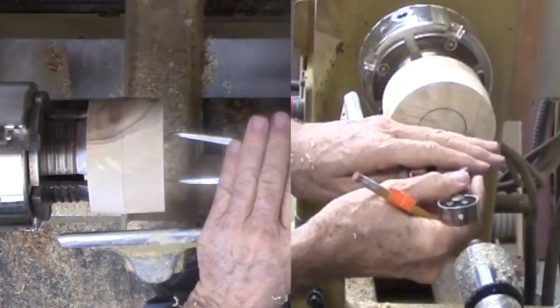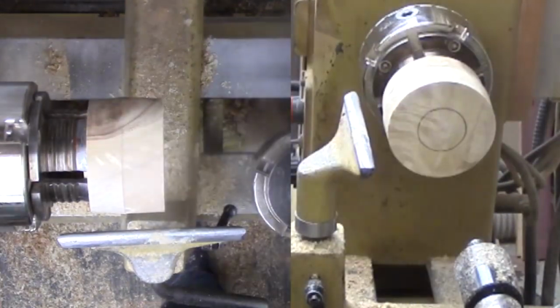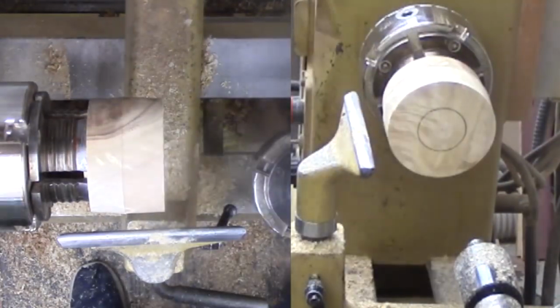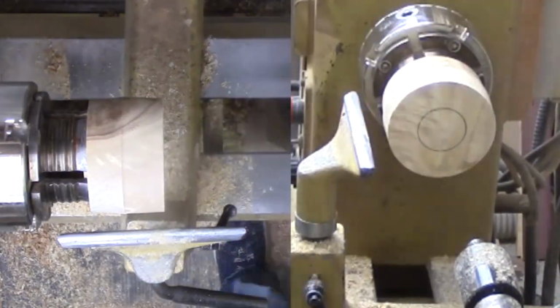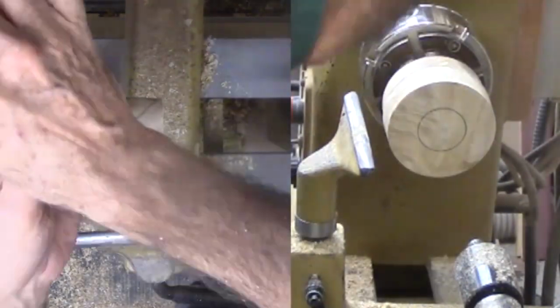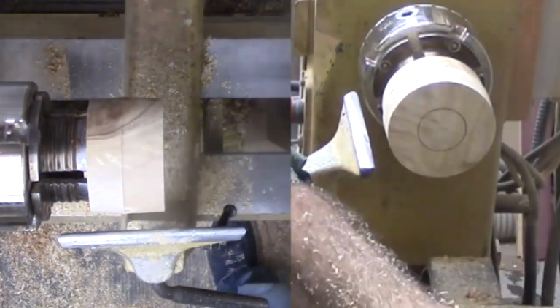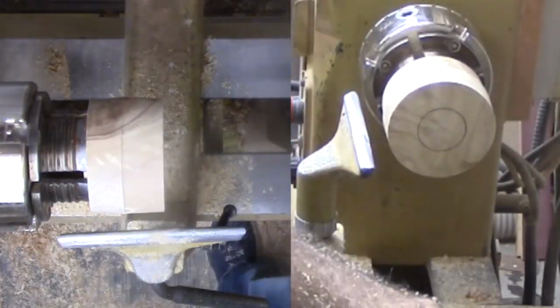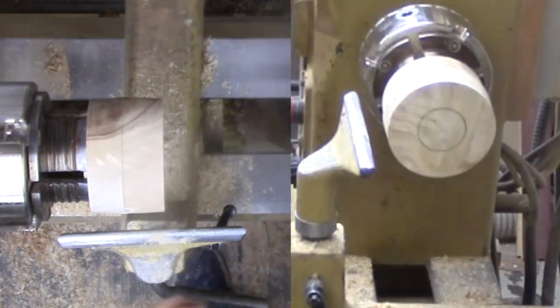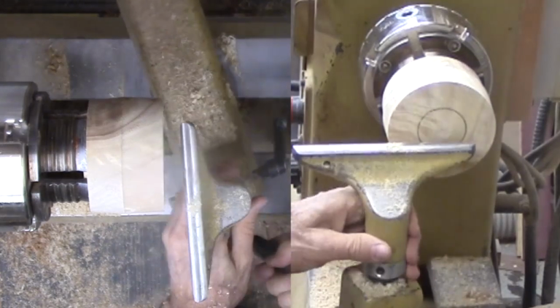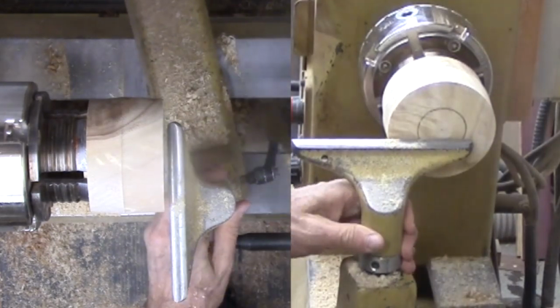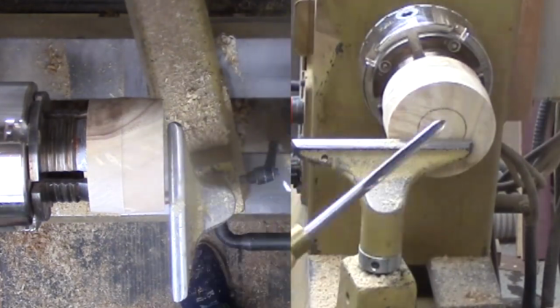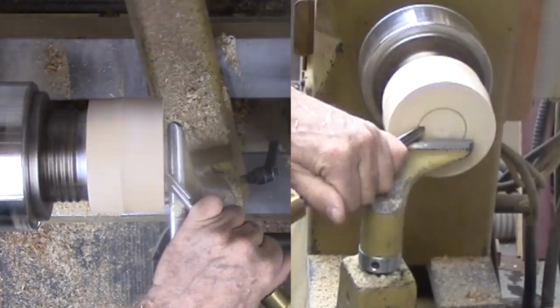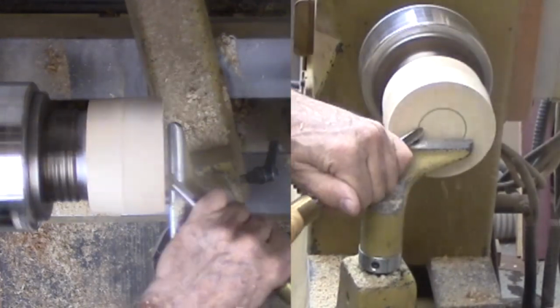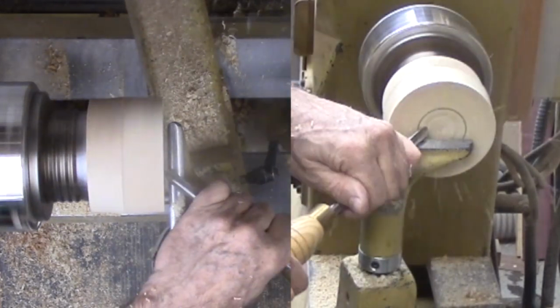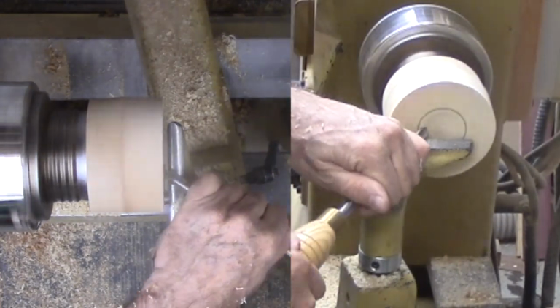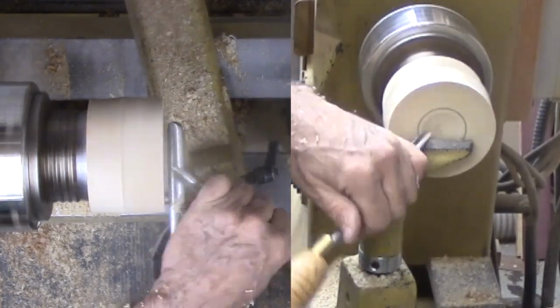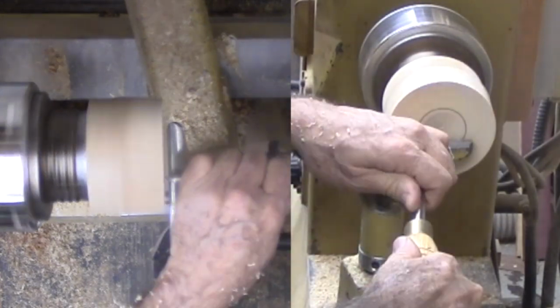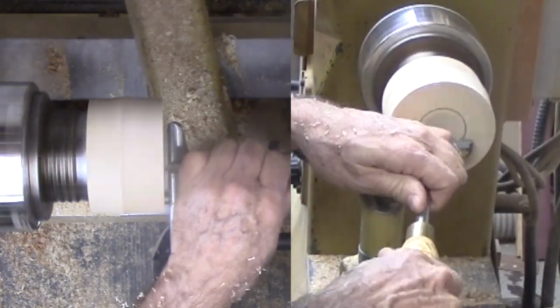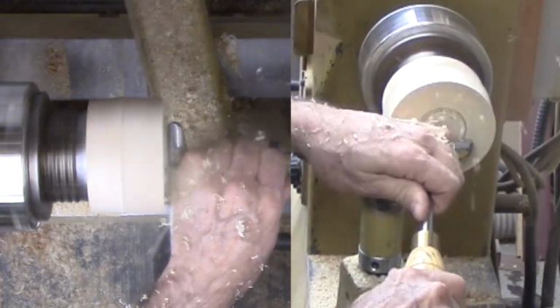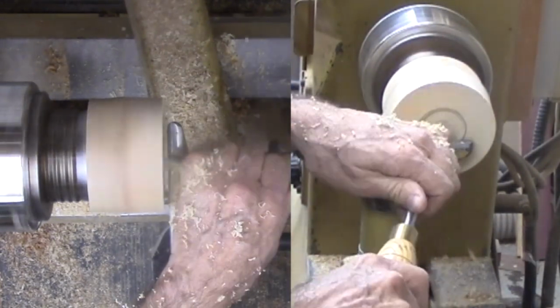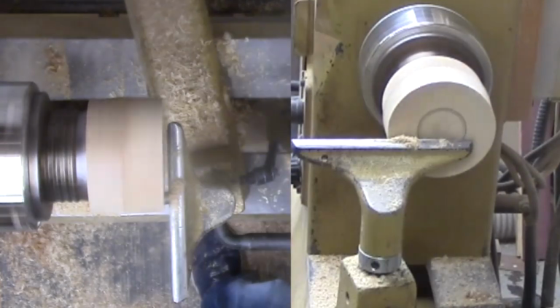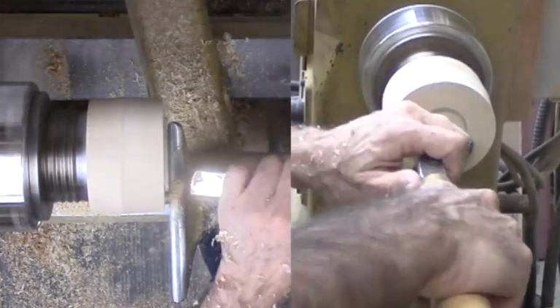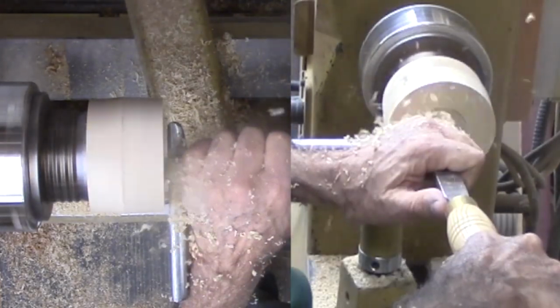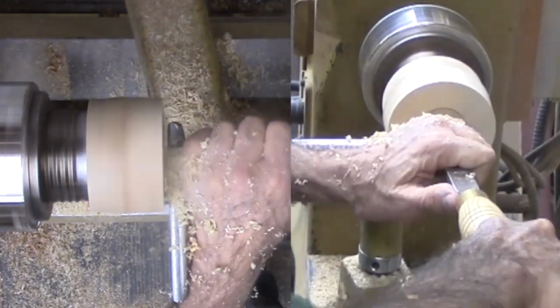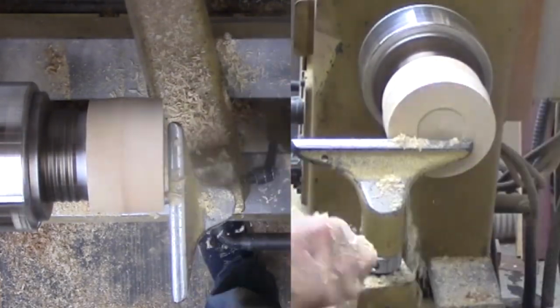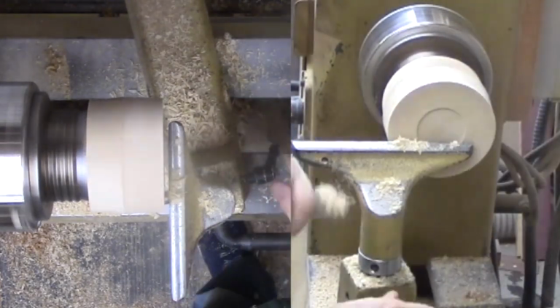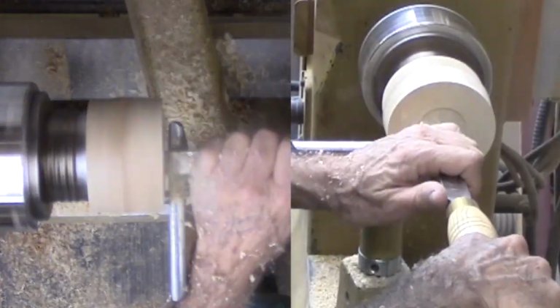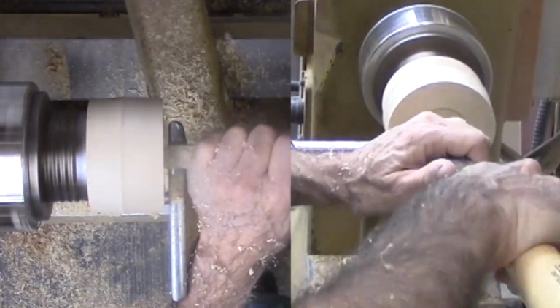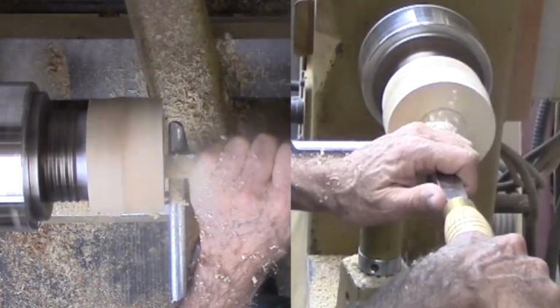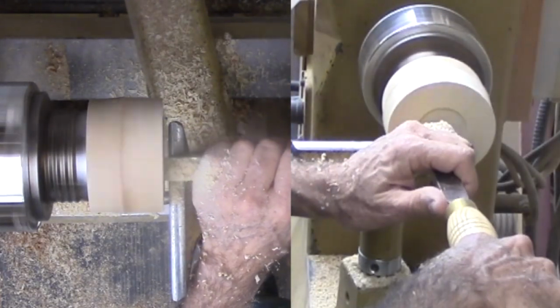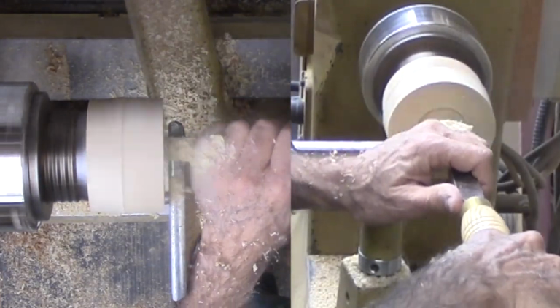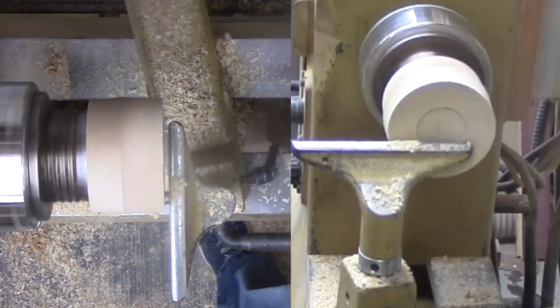I need to cut a mortise, but to disguise the mortise, I shape a contour out toward the edge. This will leave plenty of wood to keep the mortise from breaking out without making it appear excessively deep. Then sand and finish the bottom with shellac friction polish.